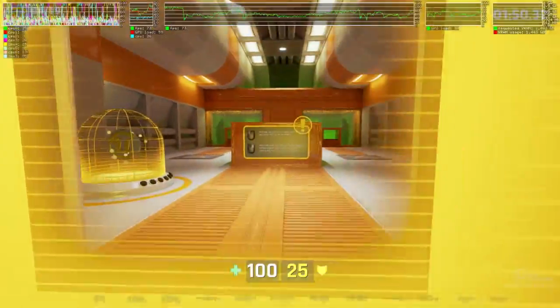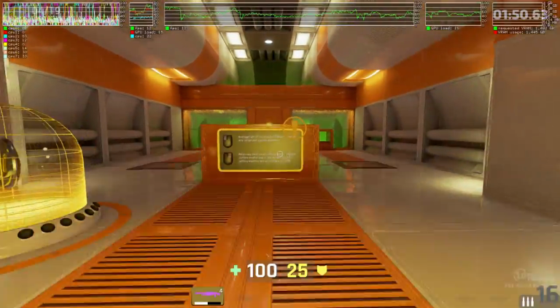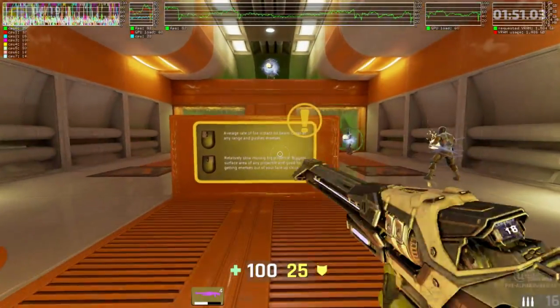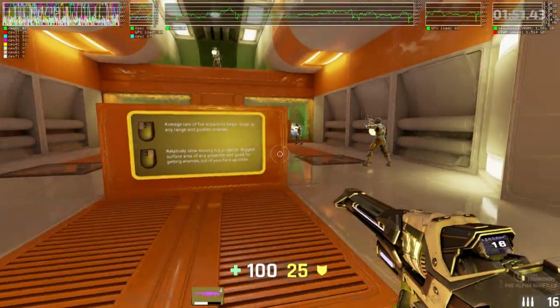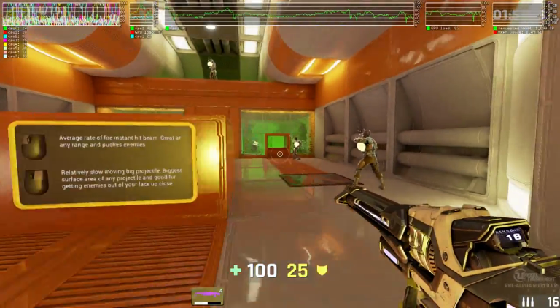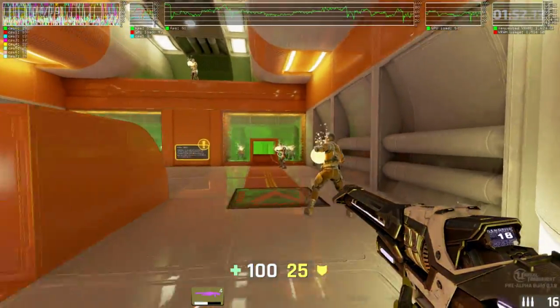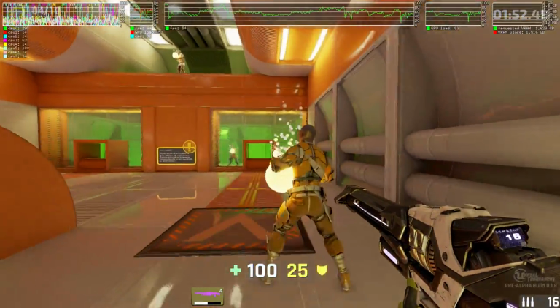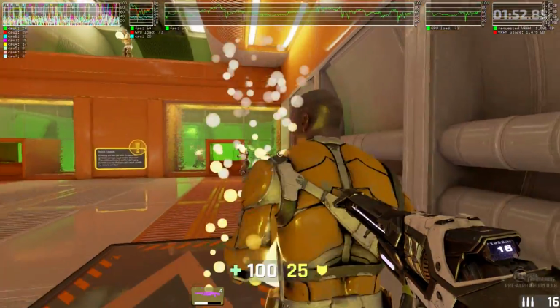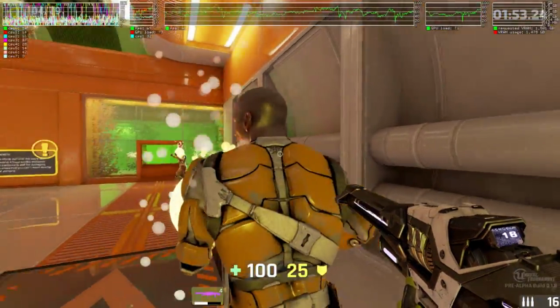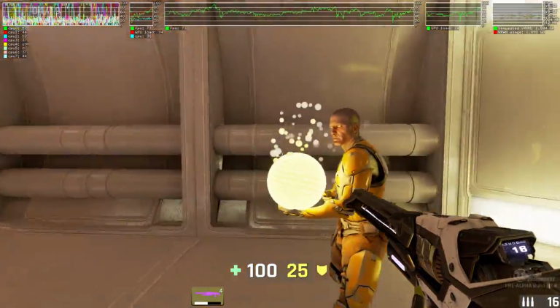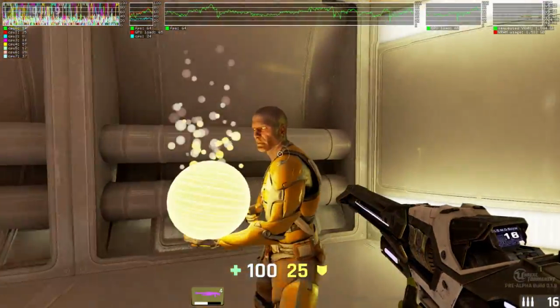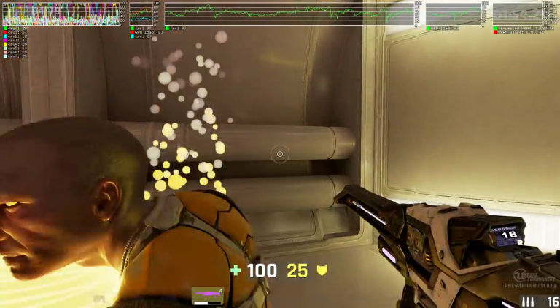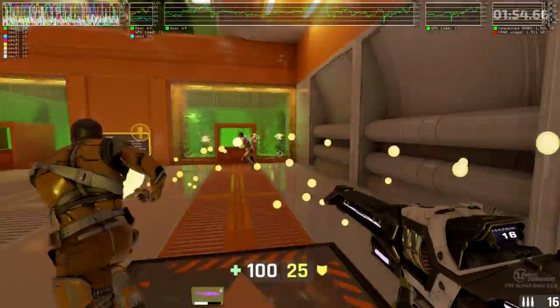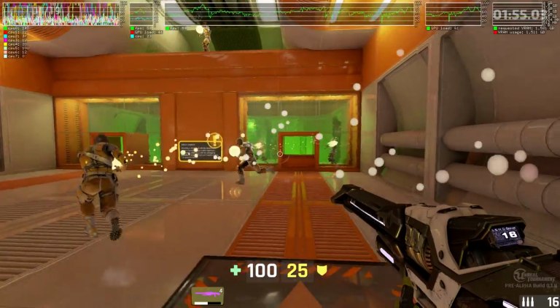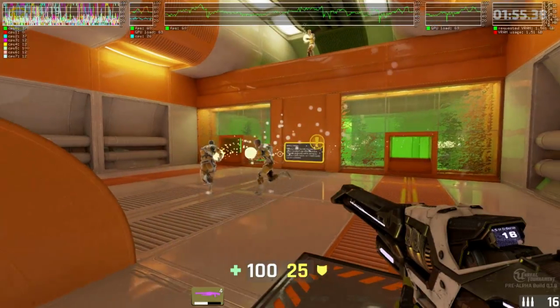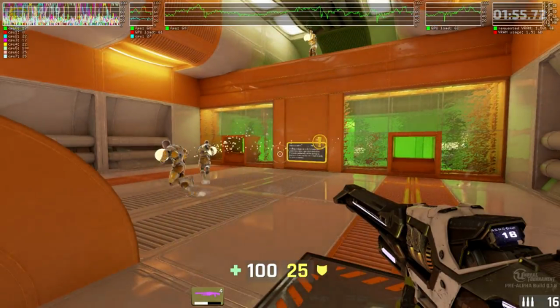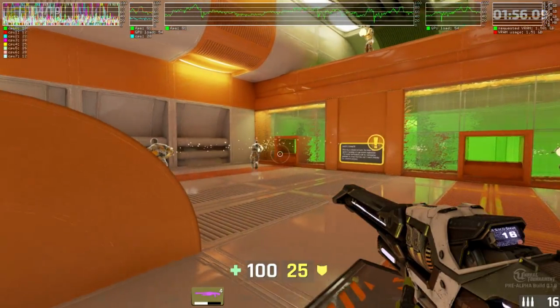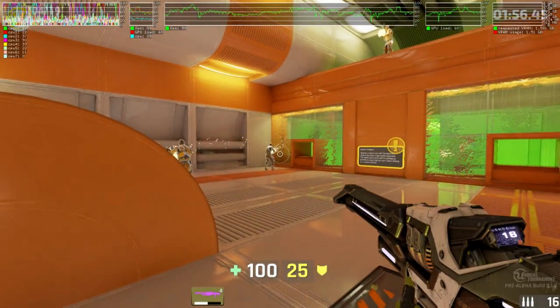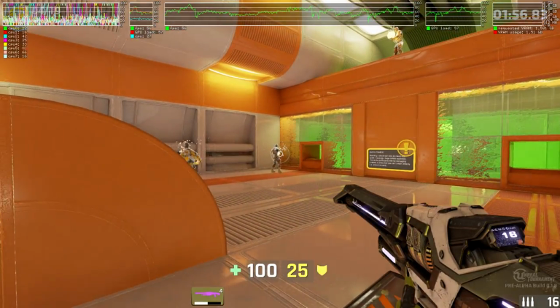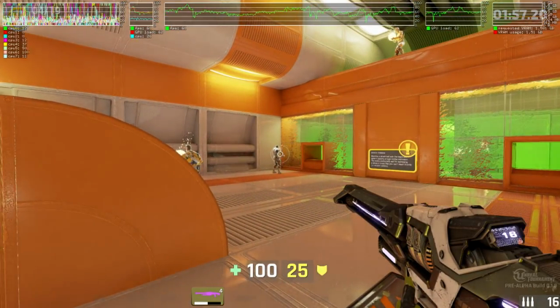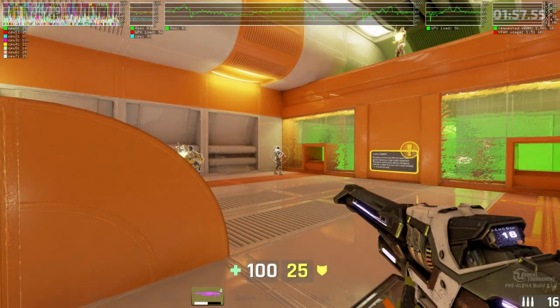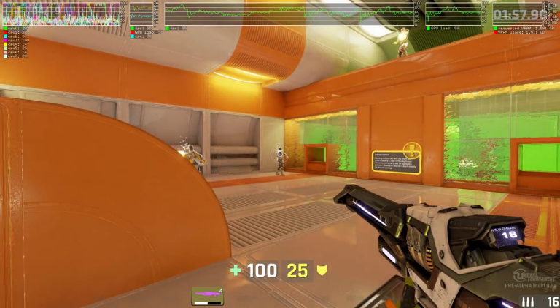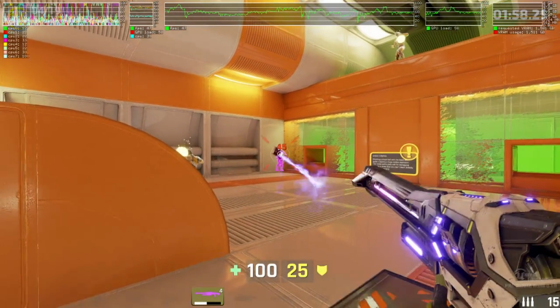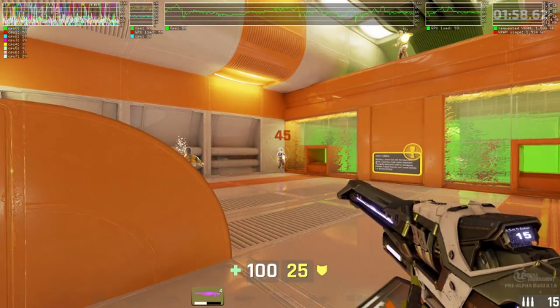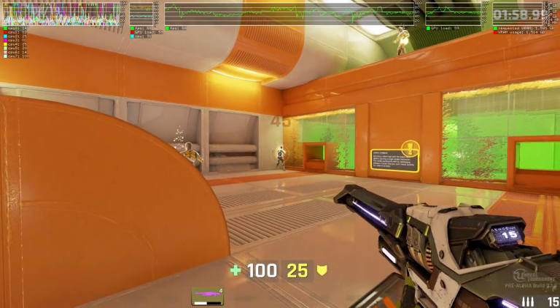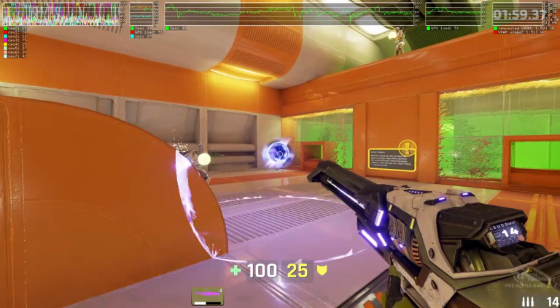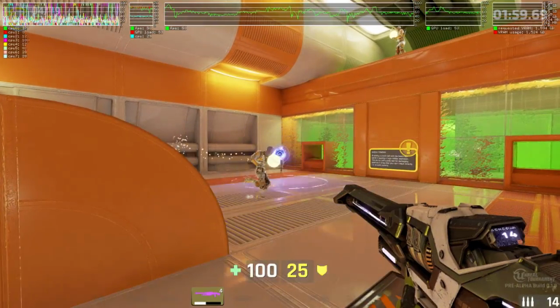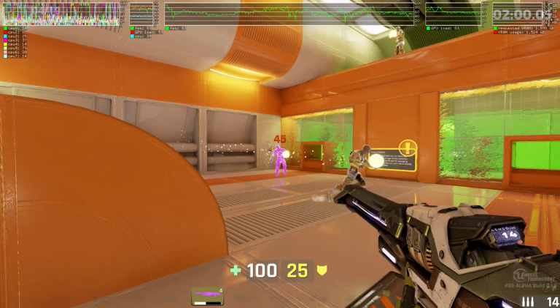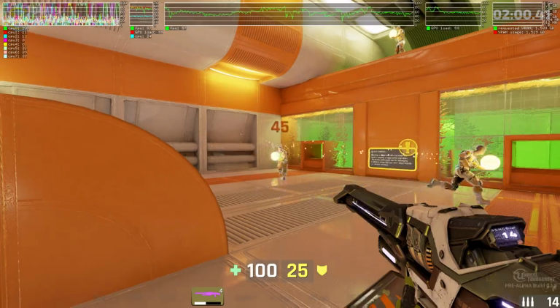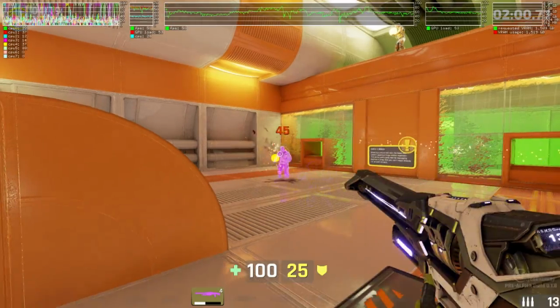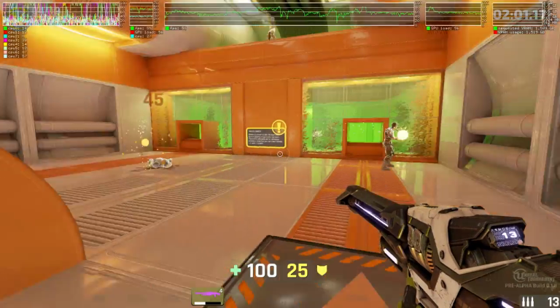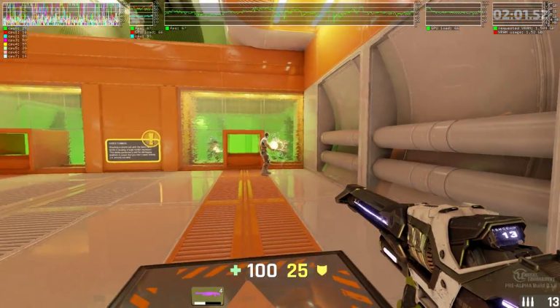The primary fire mode of the shock rifle is a high powered beam. Fire the secondary mode to shoot an energy projectile, and shoot it with the primary mode to trigger a massive blast.